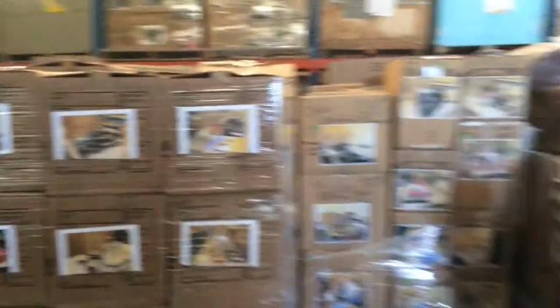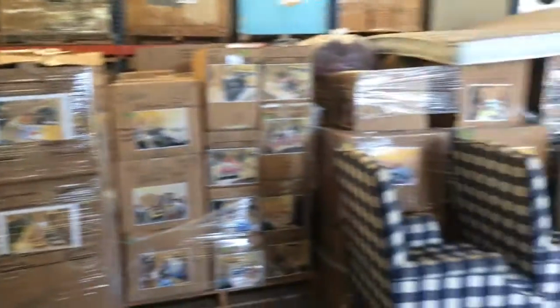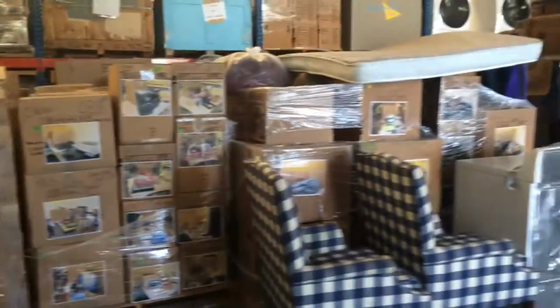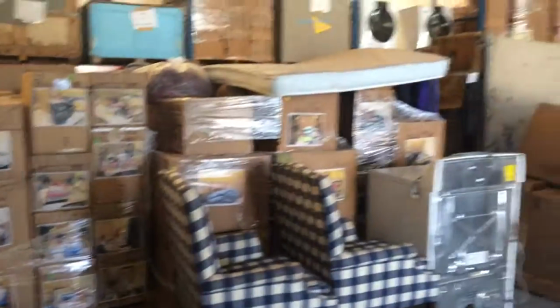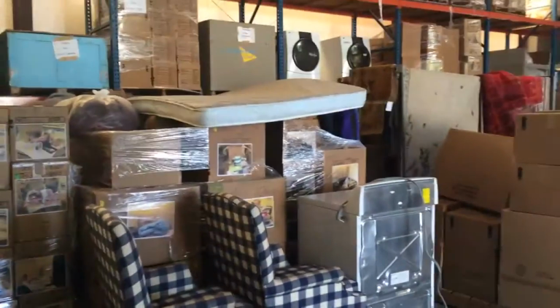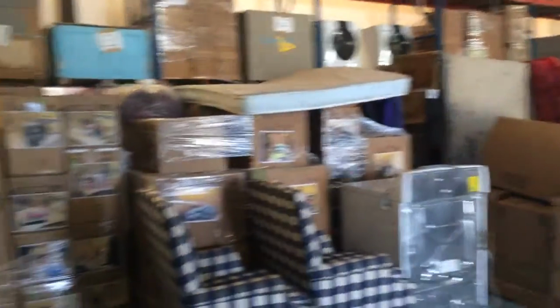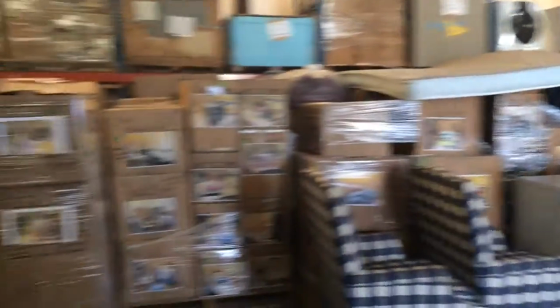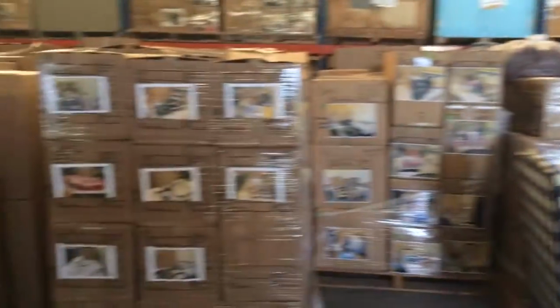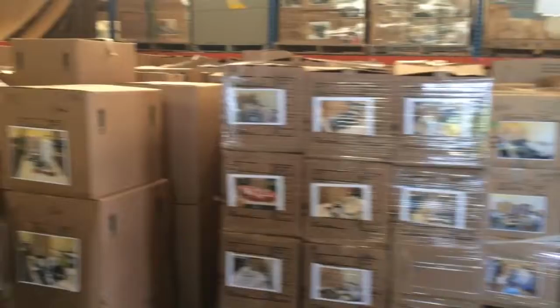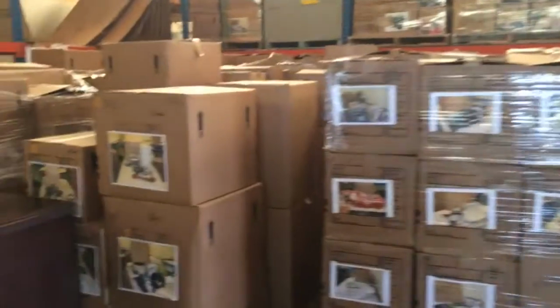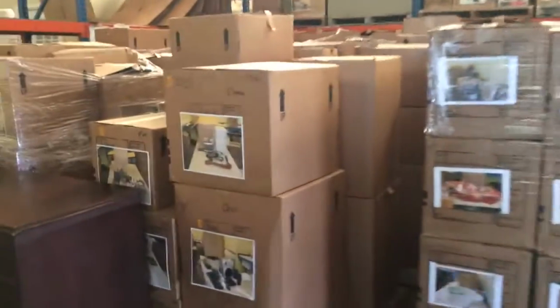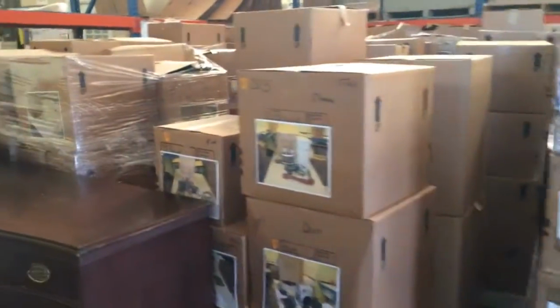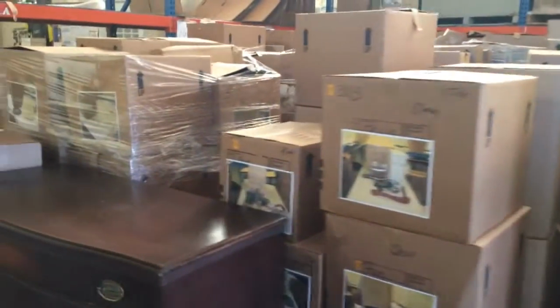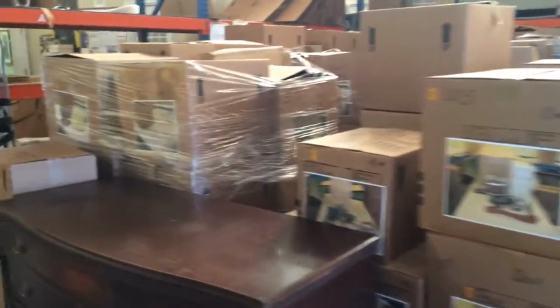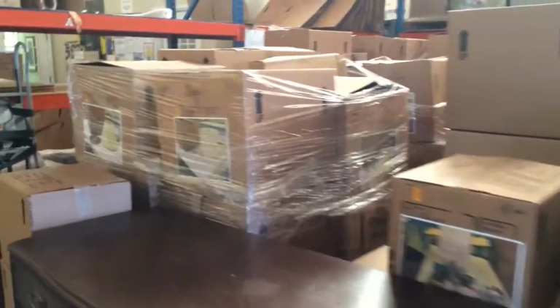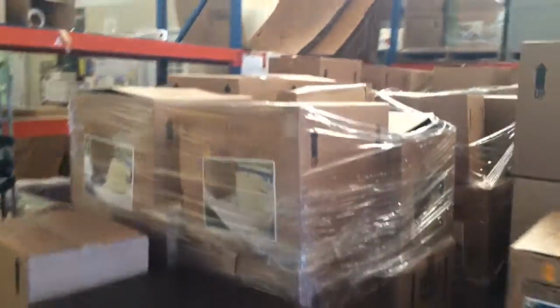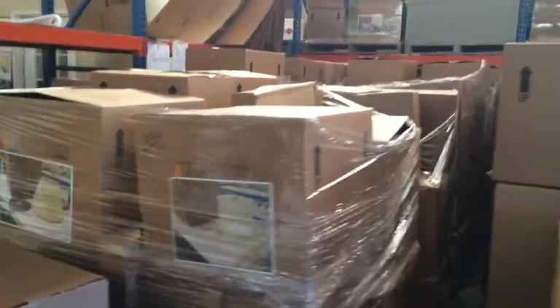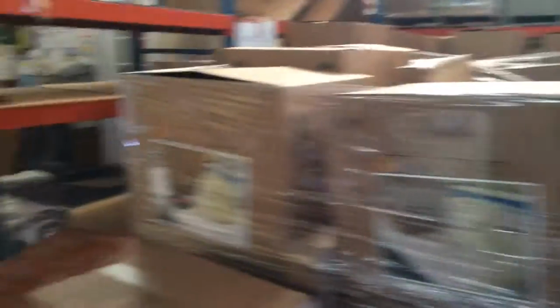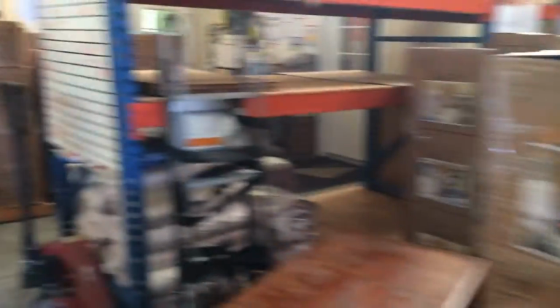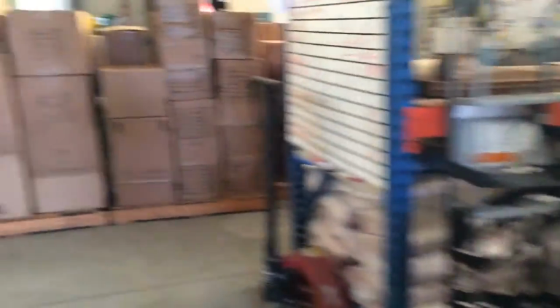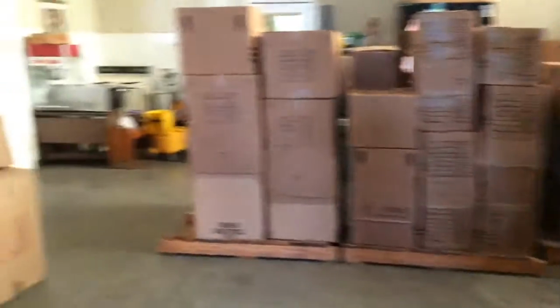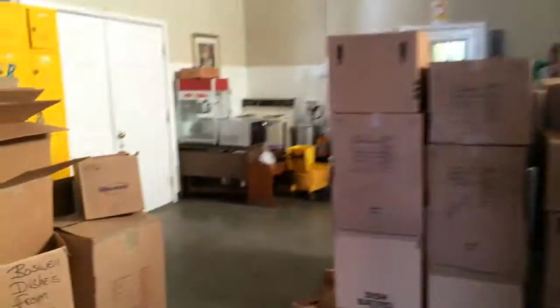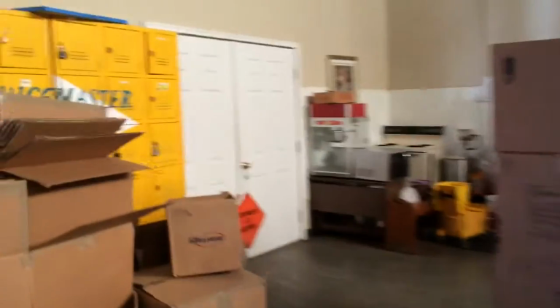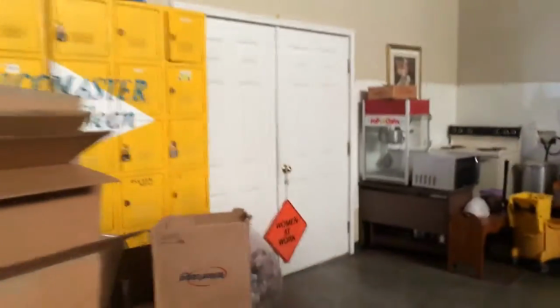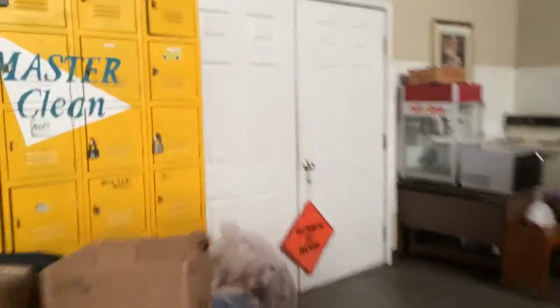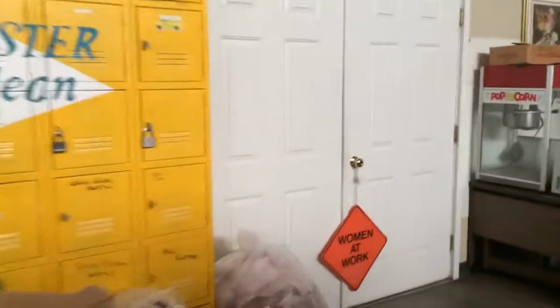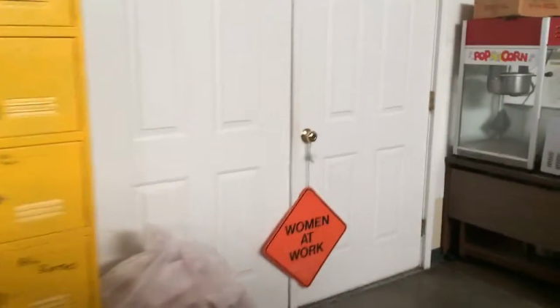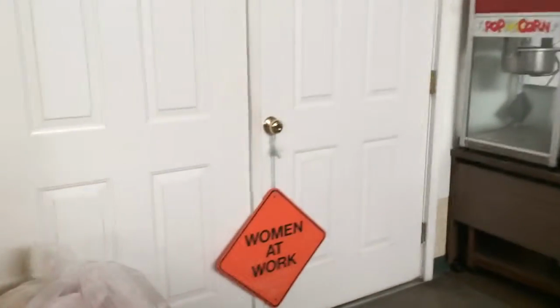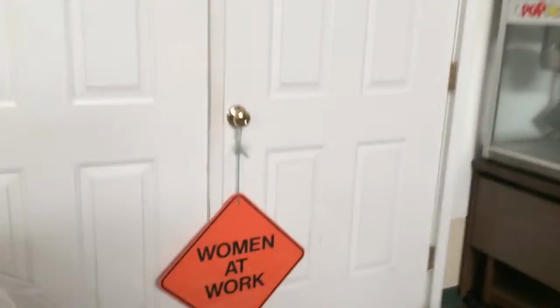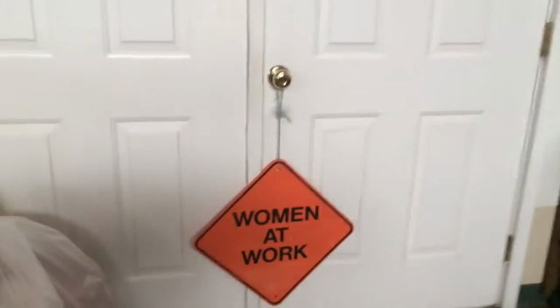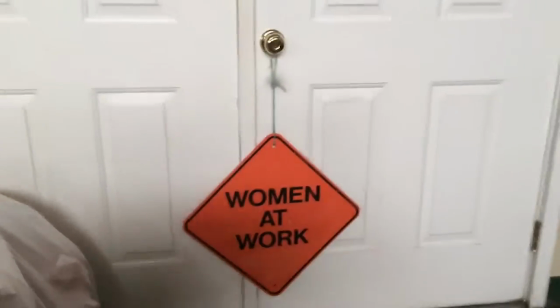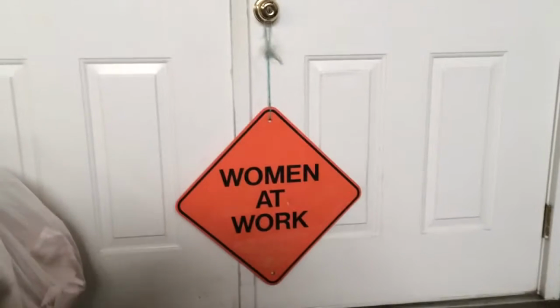Now there's only a few pieces of furniture here — a lot of that's in storage. Anyway, we're cycling this through. We have a room in here where the ladies clean, and it's right here.